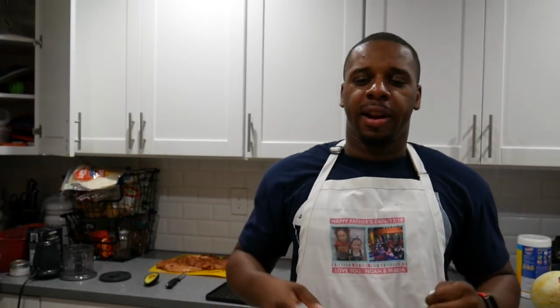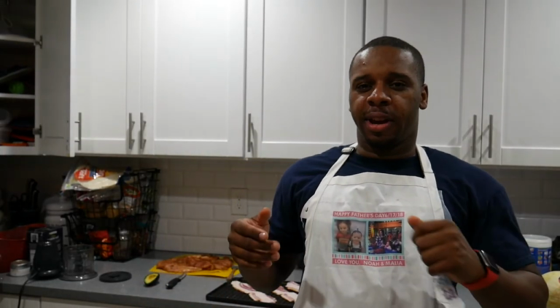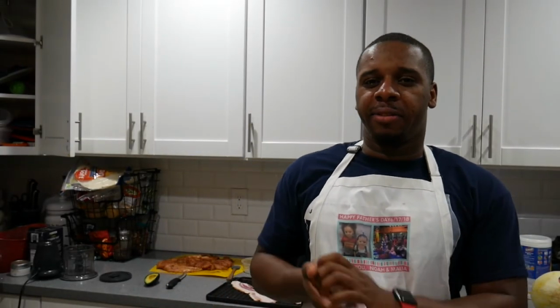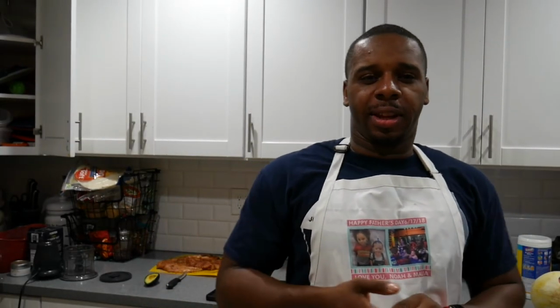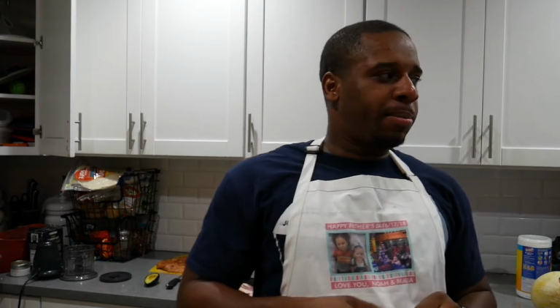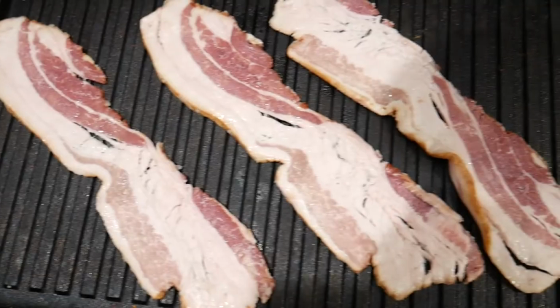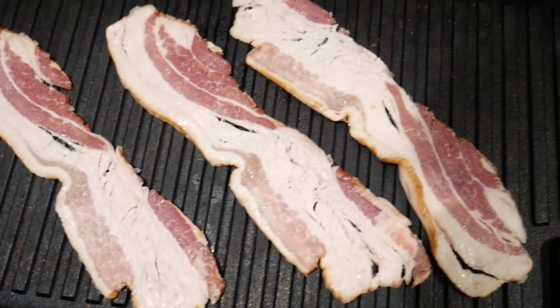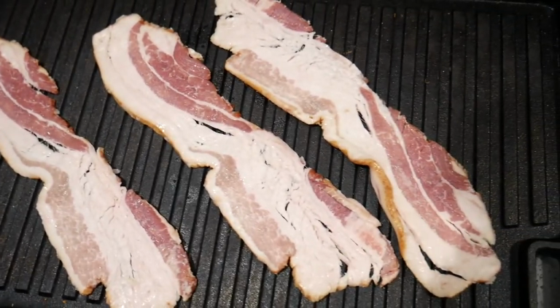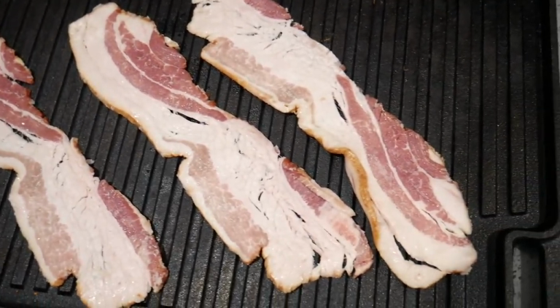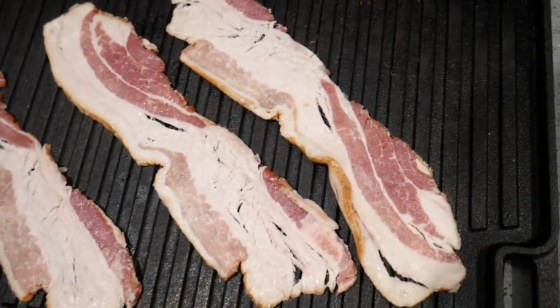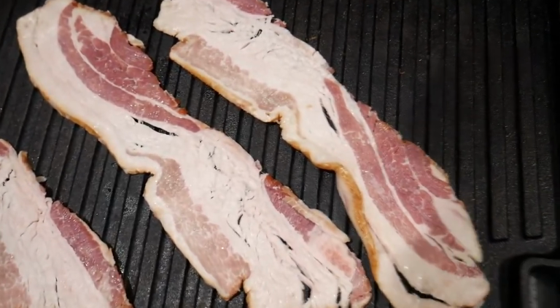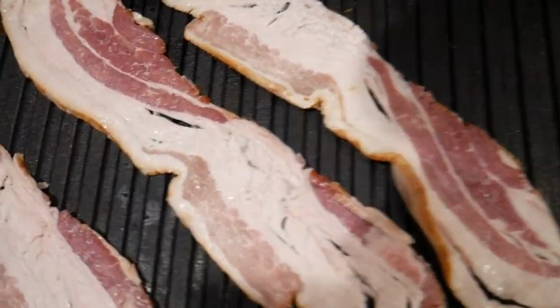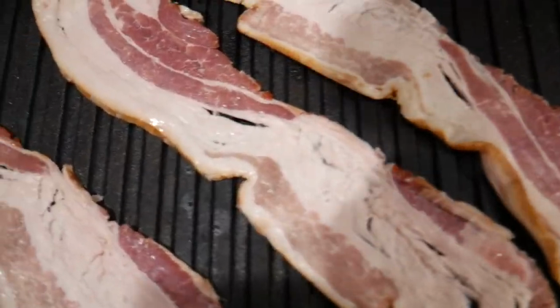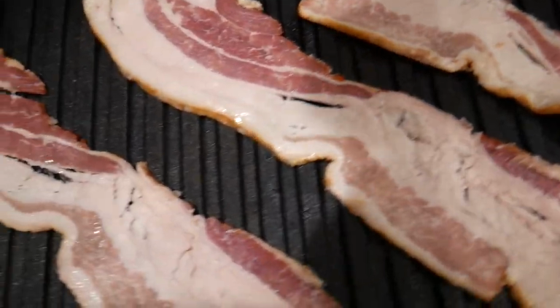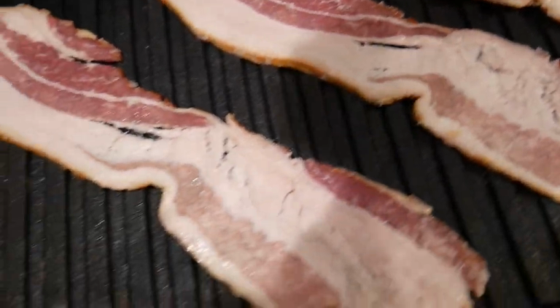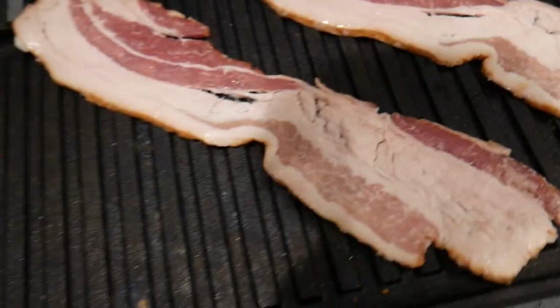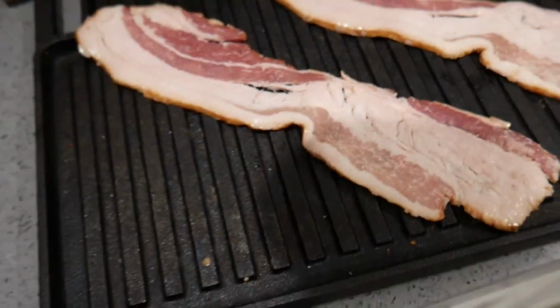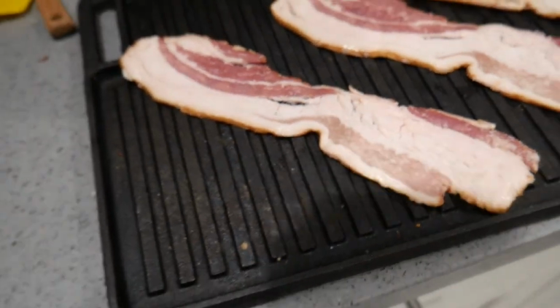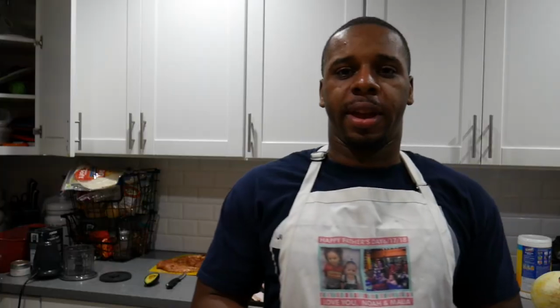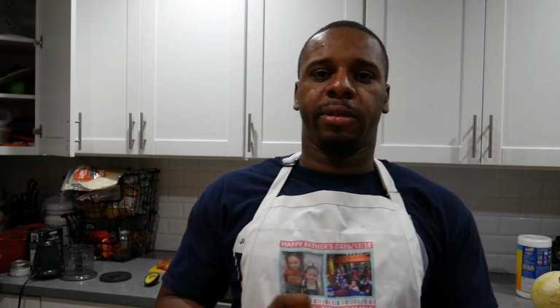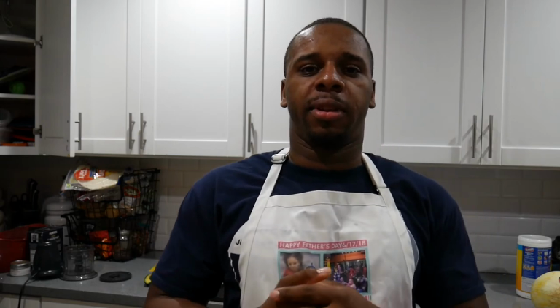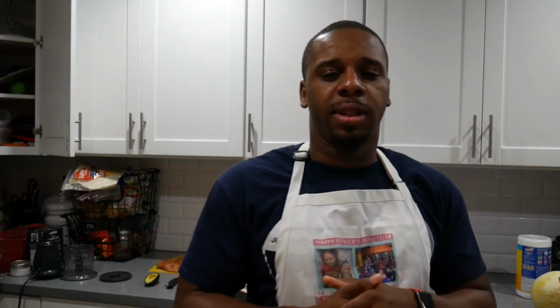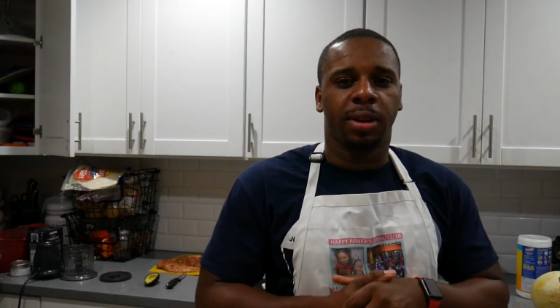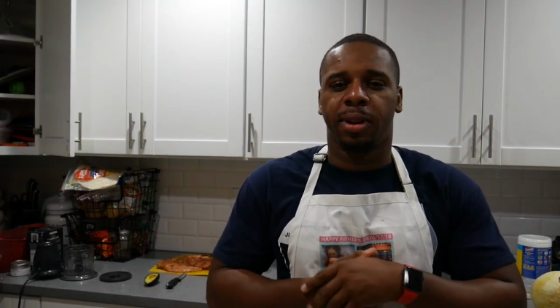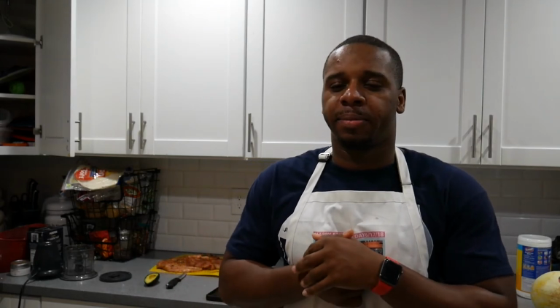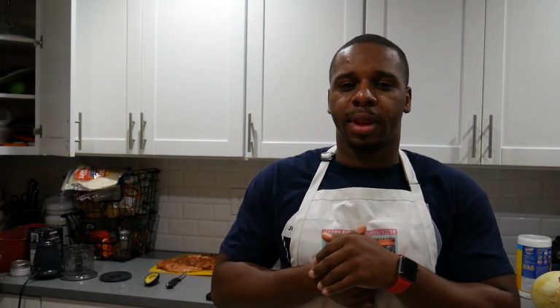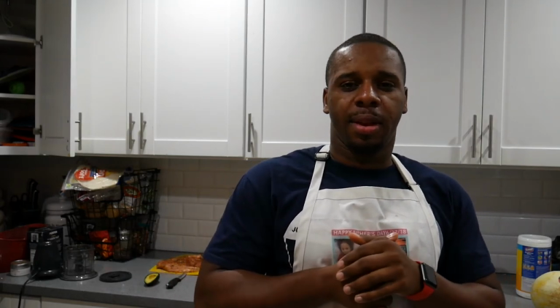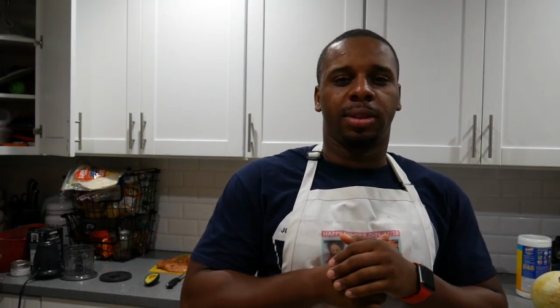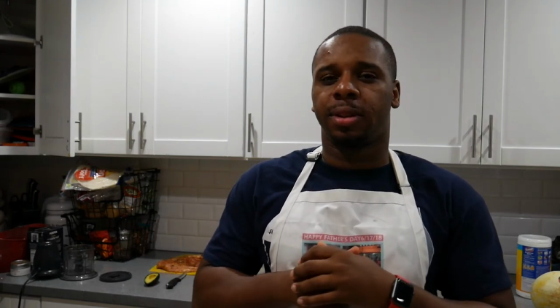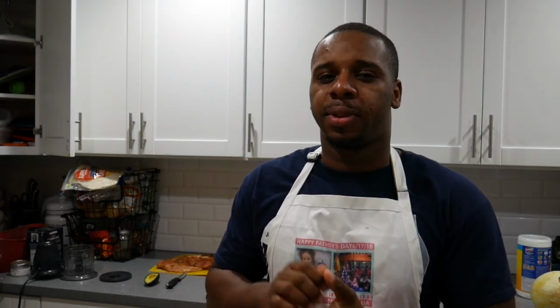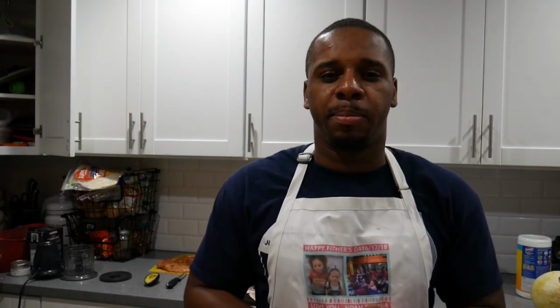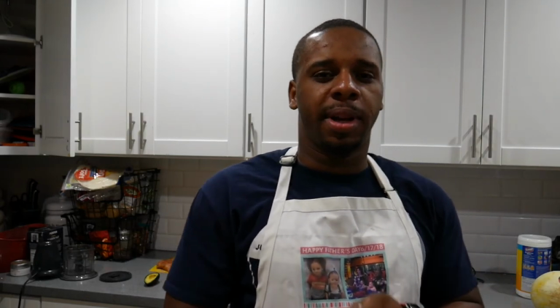Out of everything here, the bacon is going to take the longest, so we're going to go ahead and put that on the grill first. After that we're going to get started with our sauce — the fun part, let's do it.